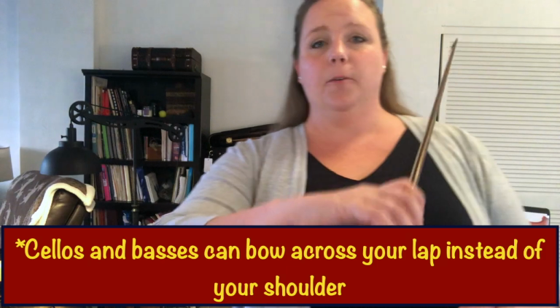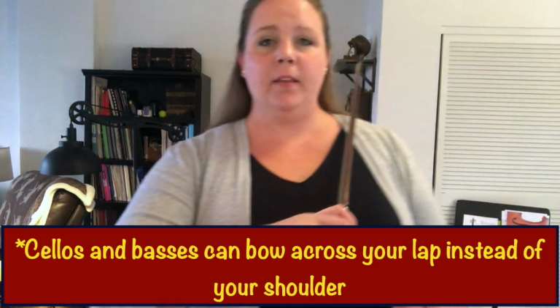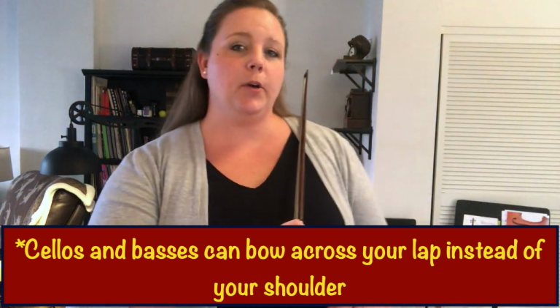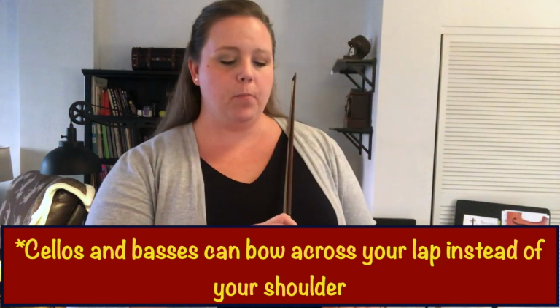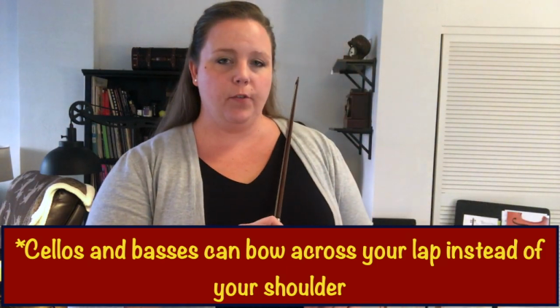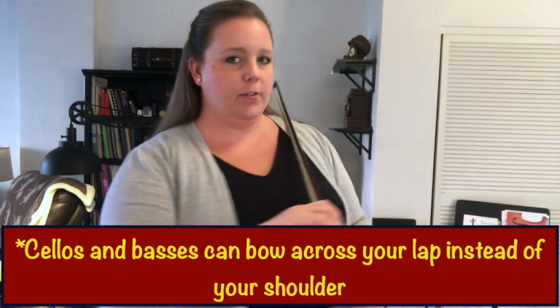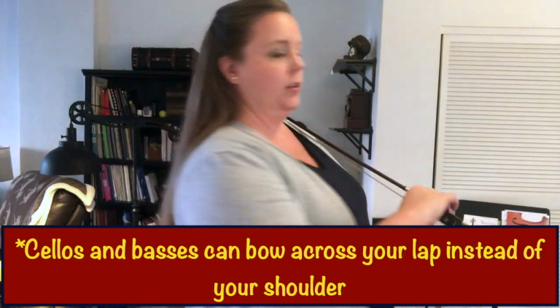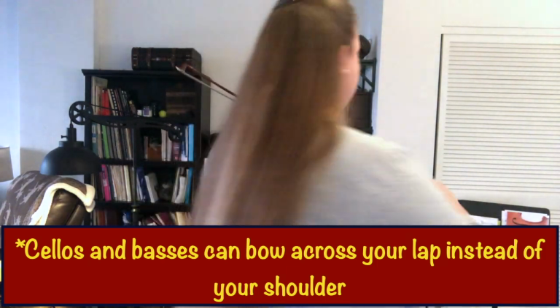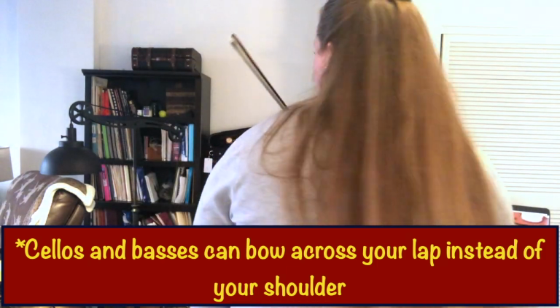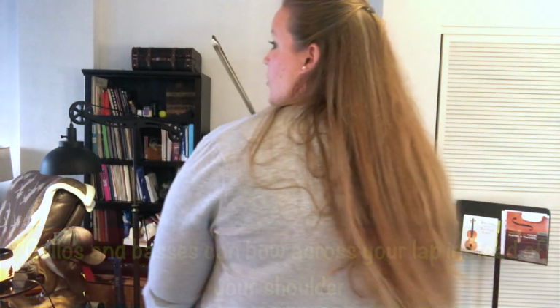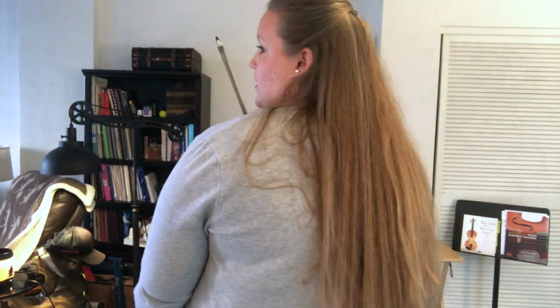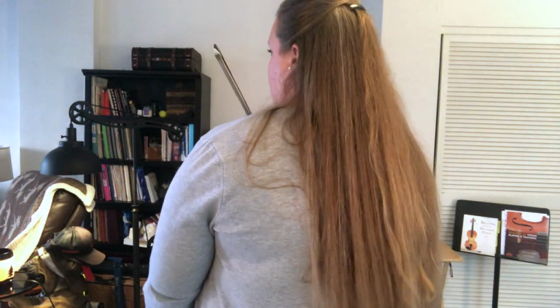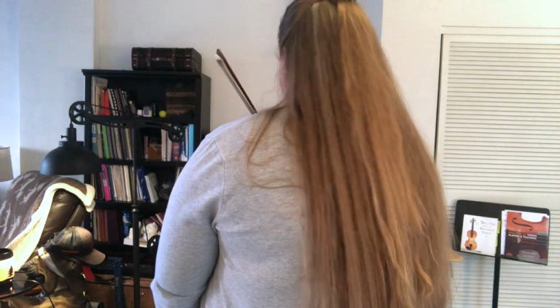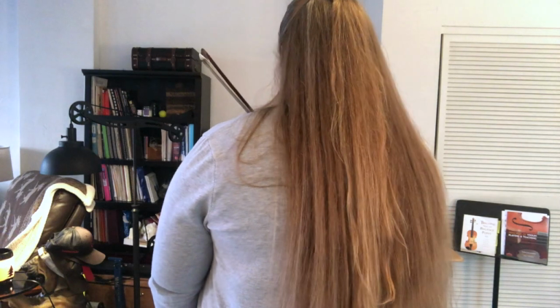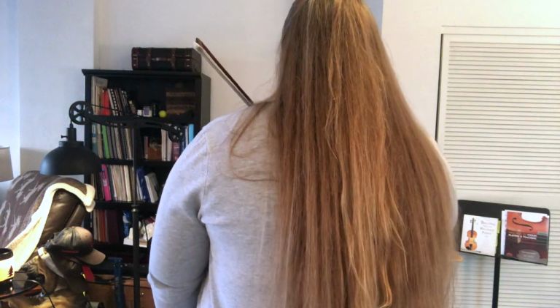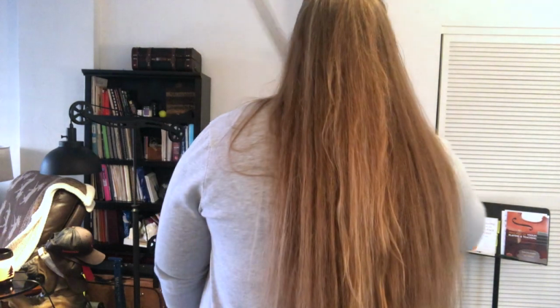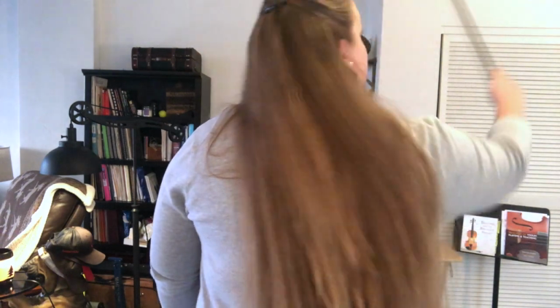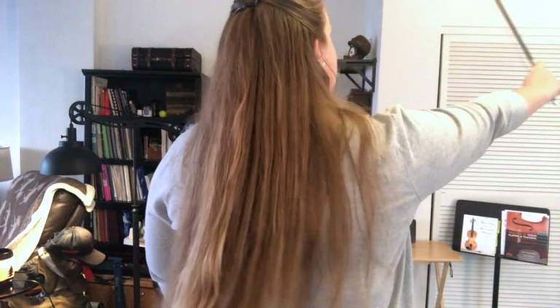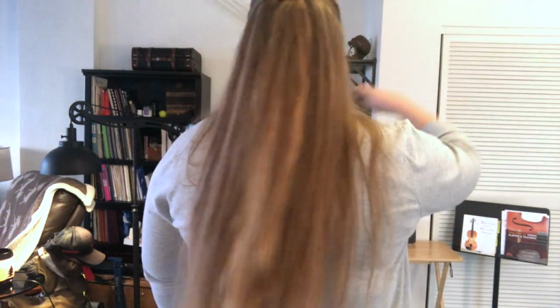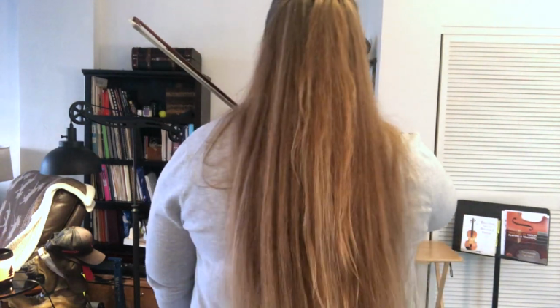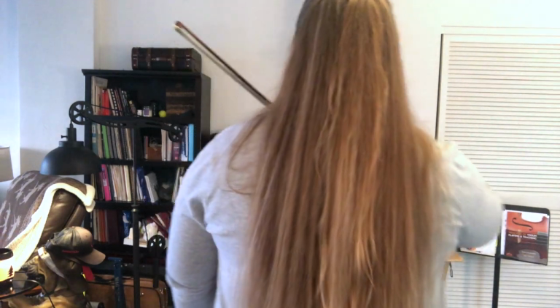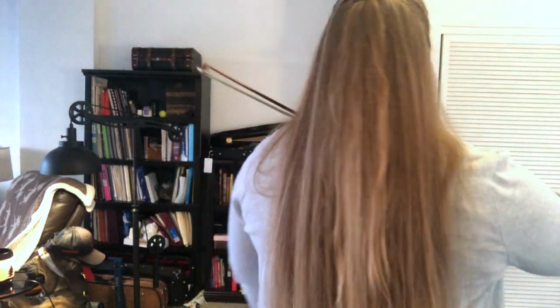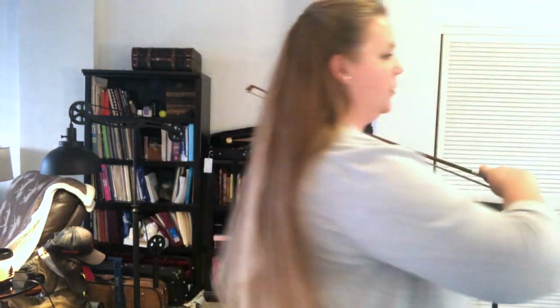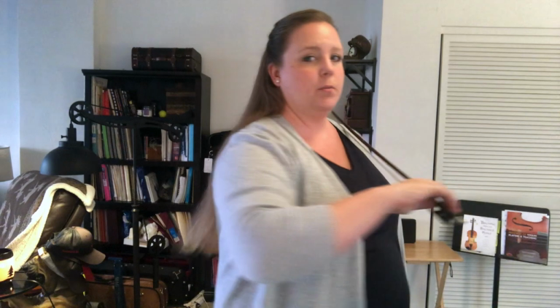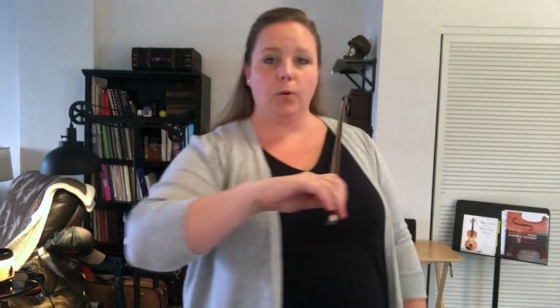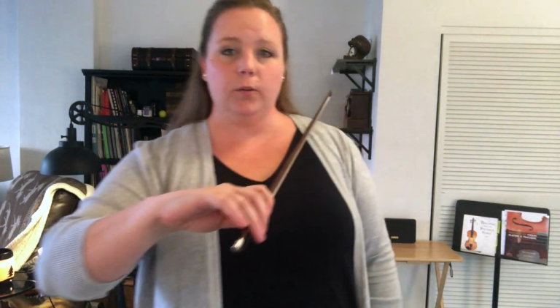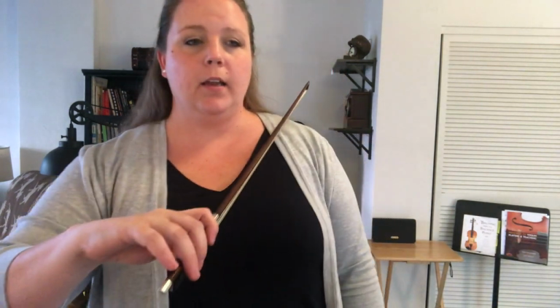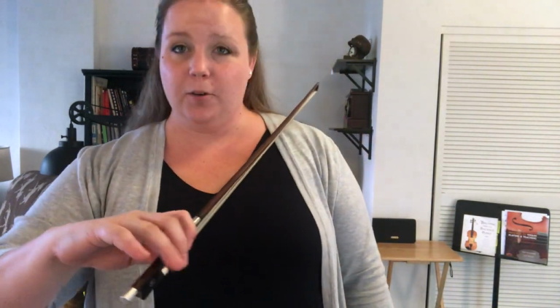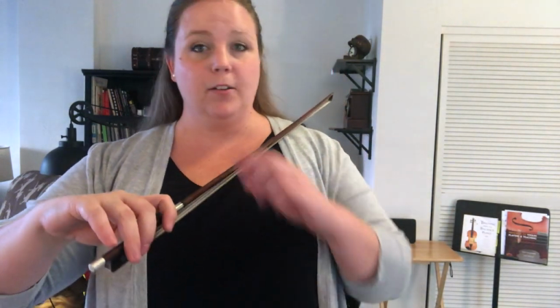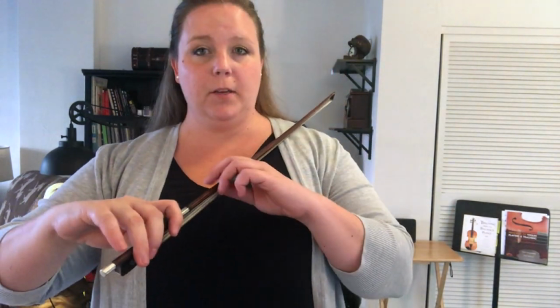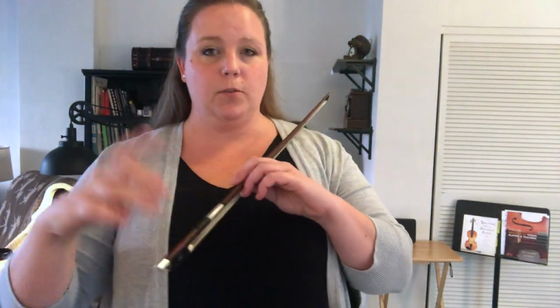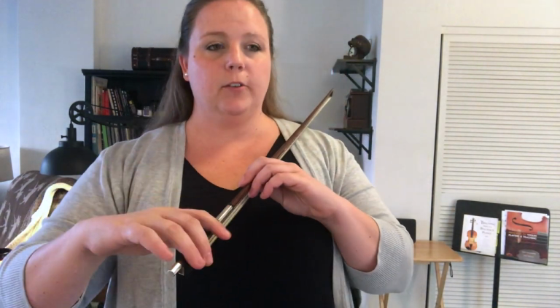So let's put your bow over your left shoulder. Don't let me confuse you because I'm facing the camera, so put your bow over your left shoulder like this with your Bohol hold. I'm going to turn back around, so don't let me confuse you with the angle here.